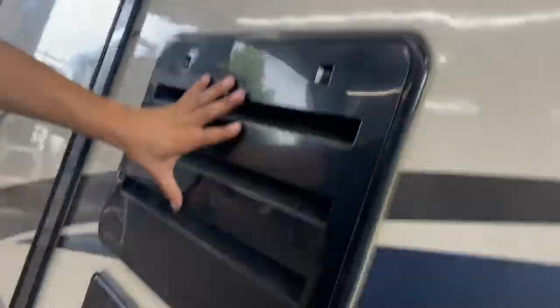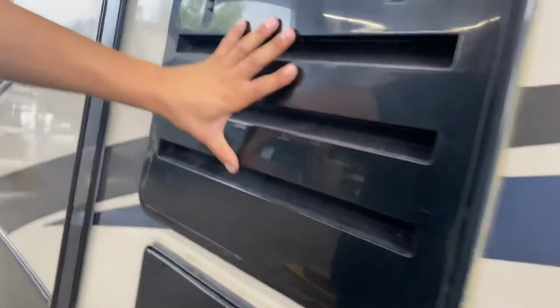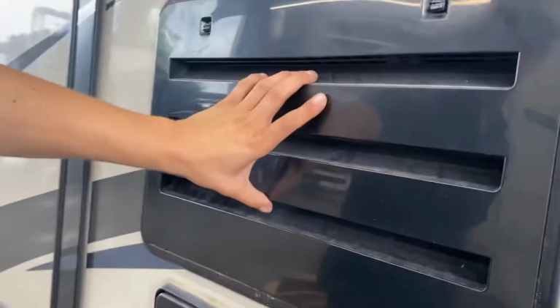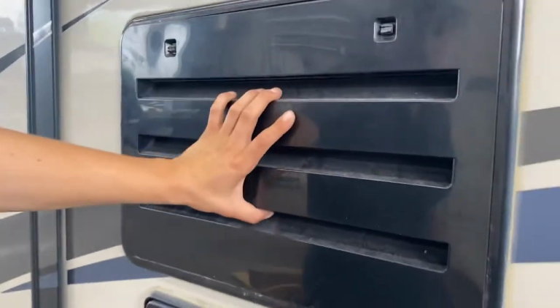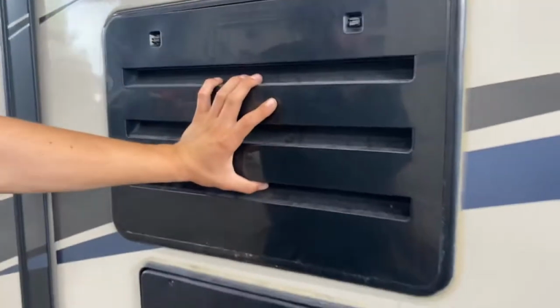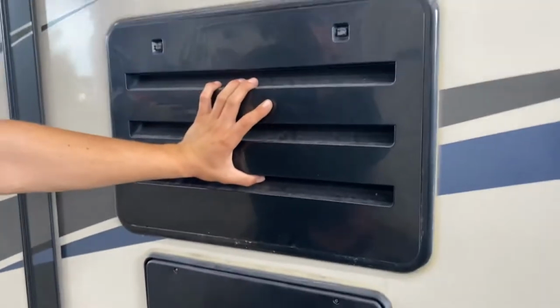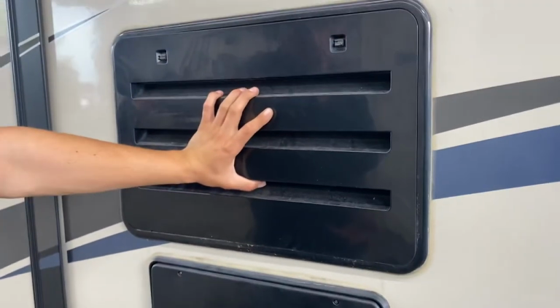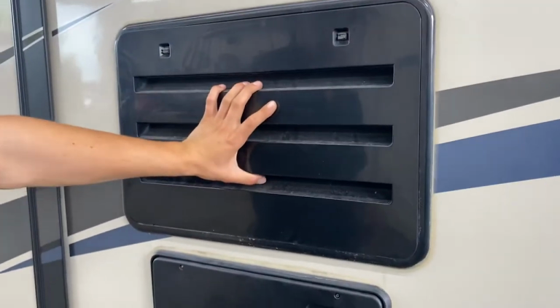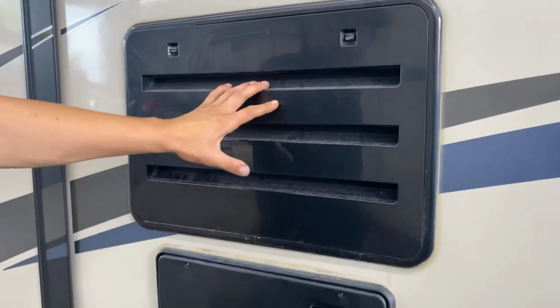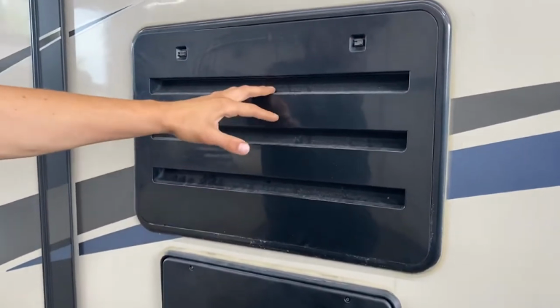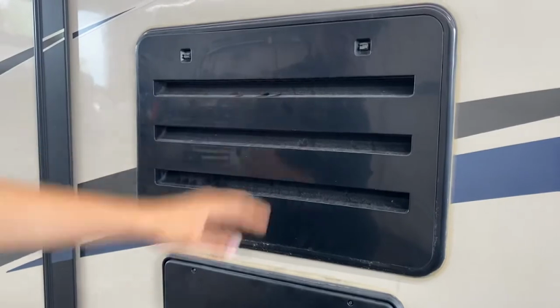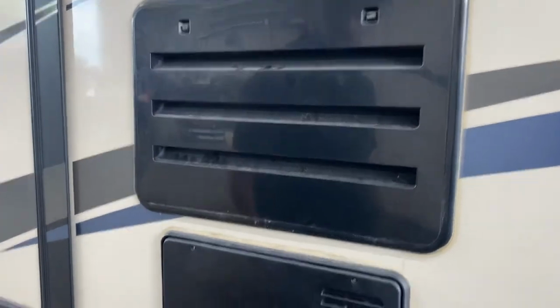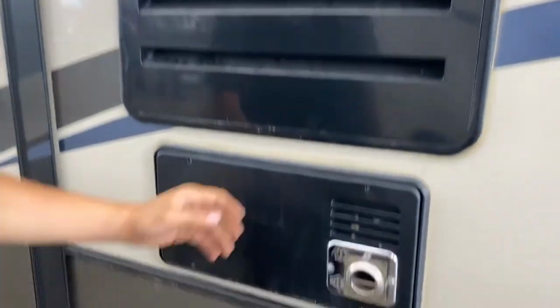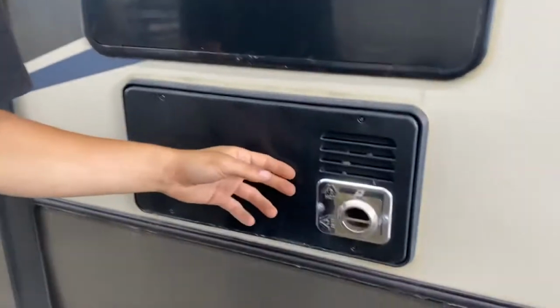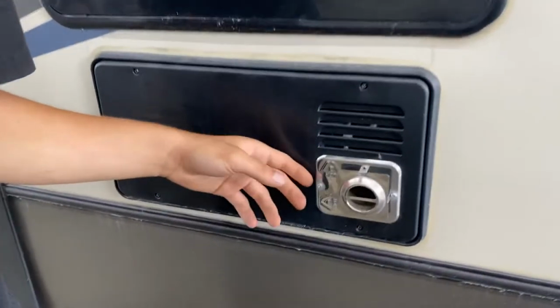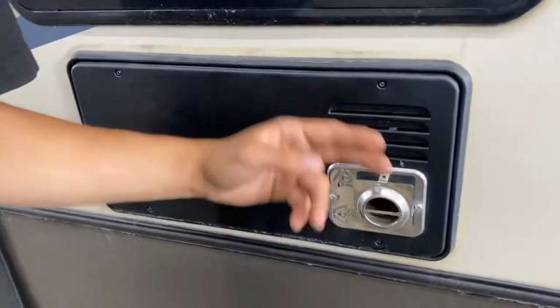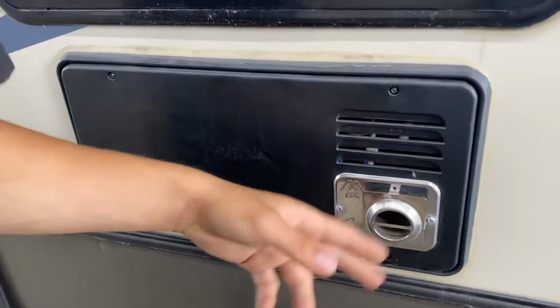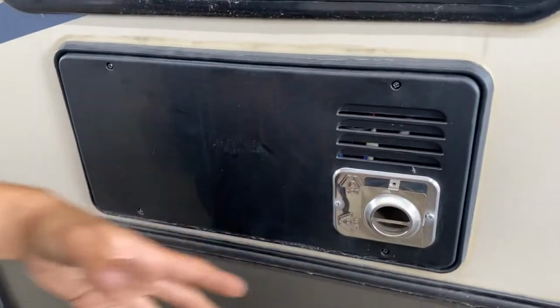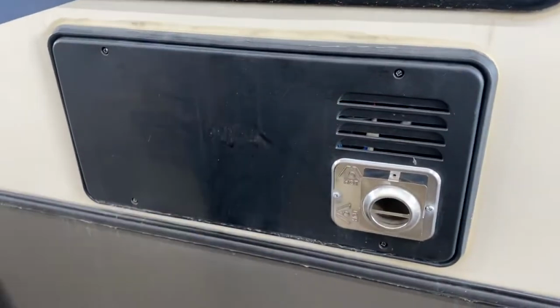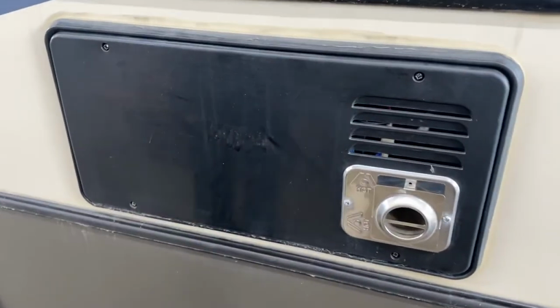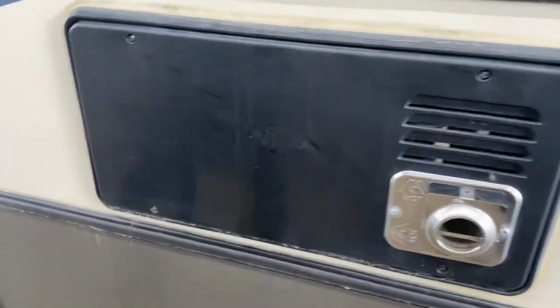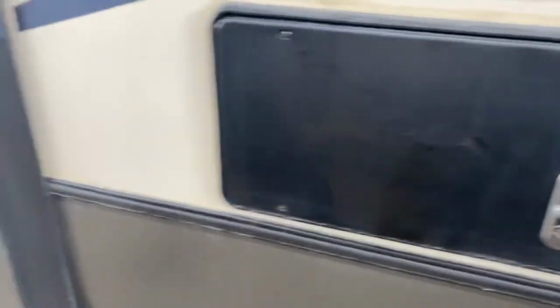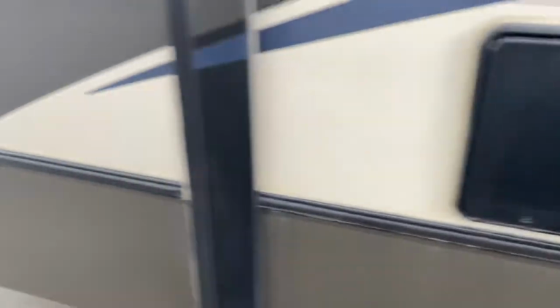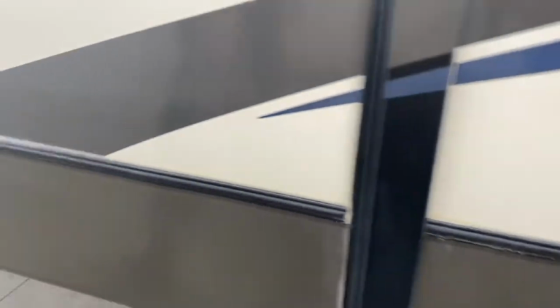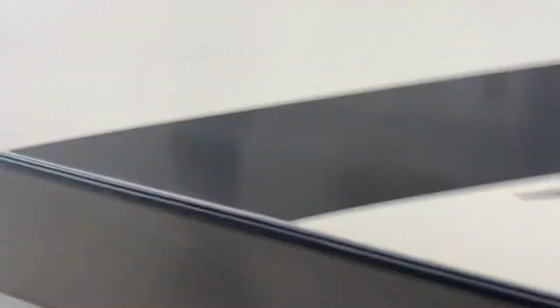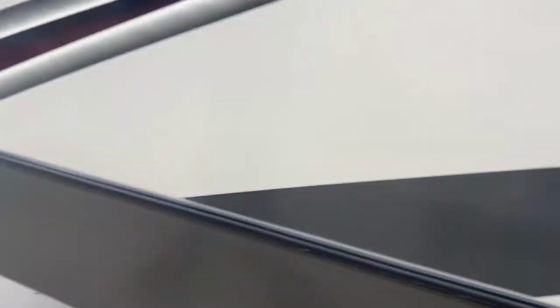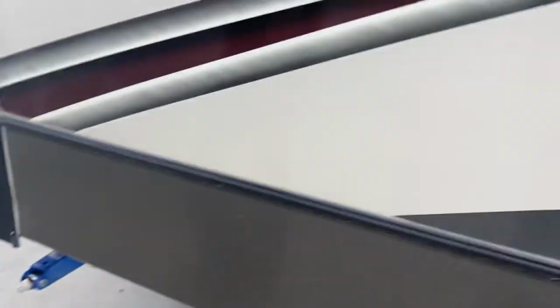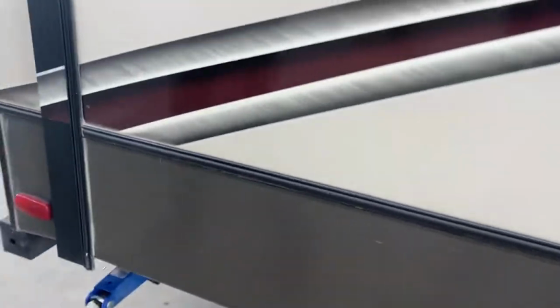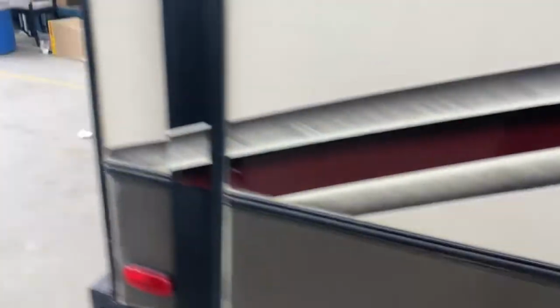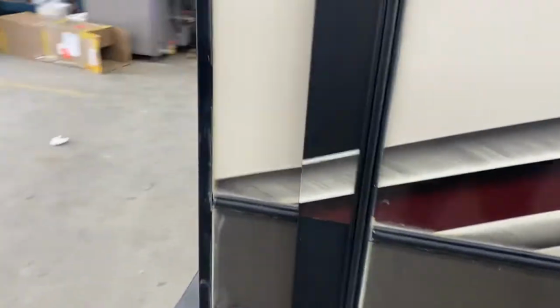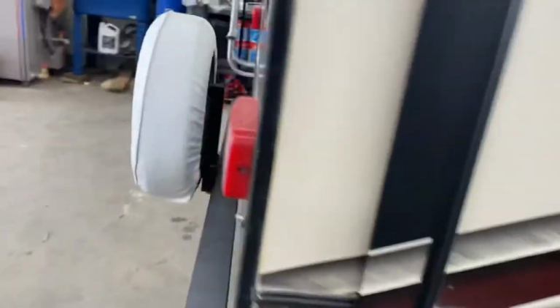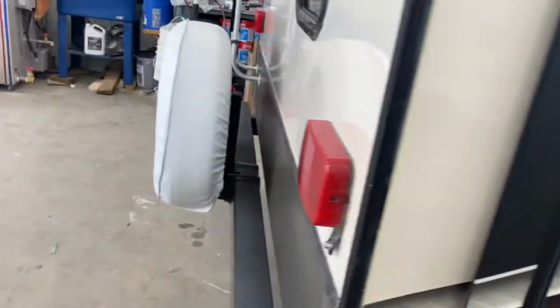Here we've got your fridge vent — it's really just a service port, nothing for you to worry about. Below that is your furnace, which does get hot, so make sure nothing's blocking that. And in the very back of the unit, there's your spare tire.